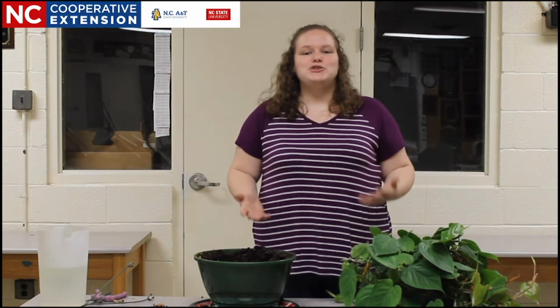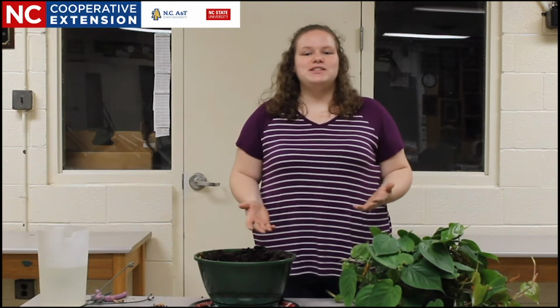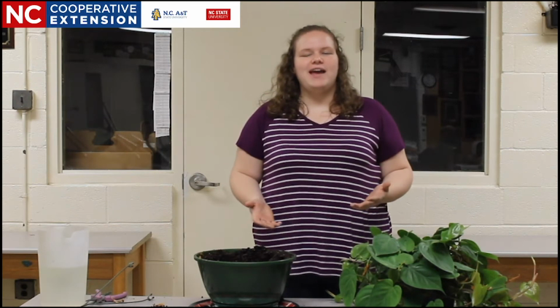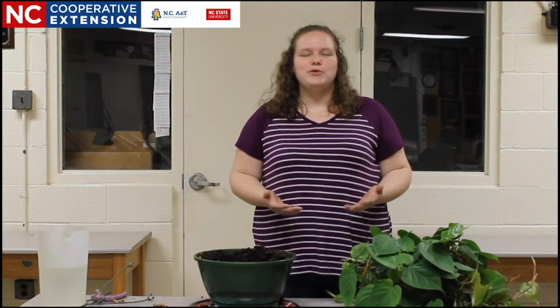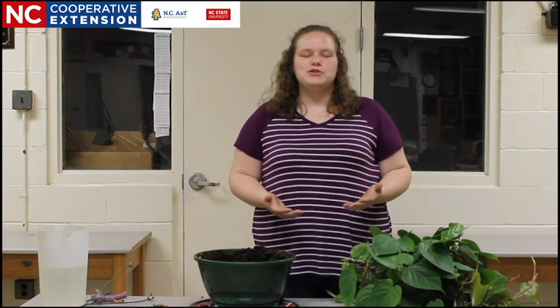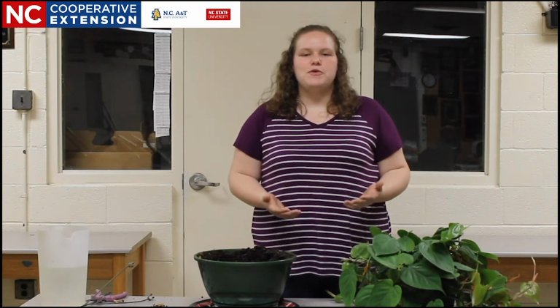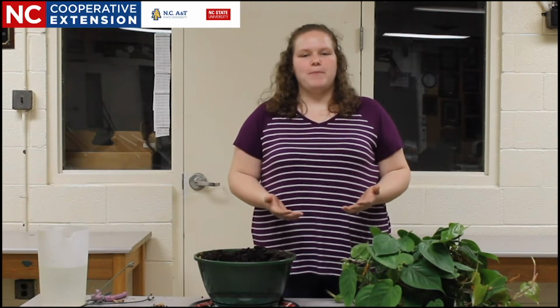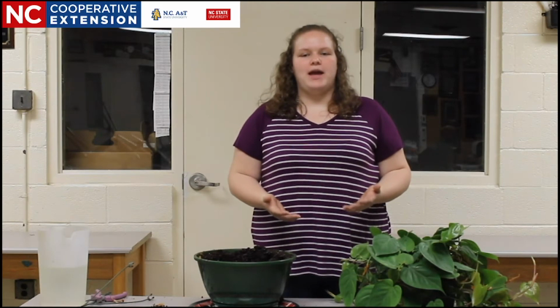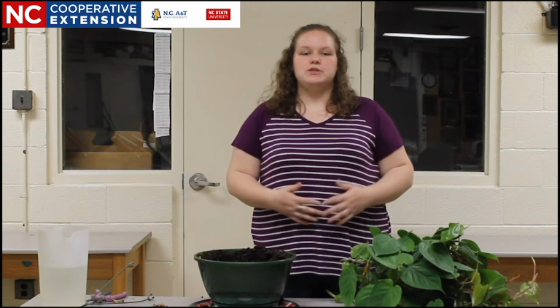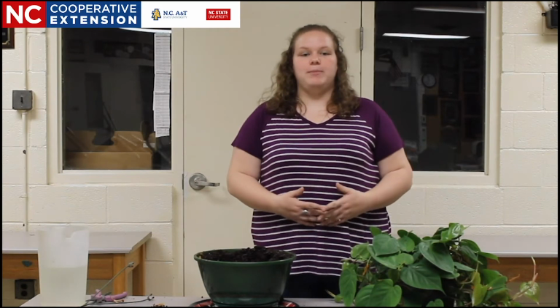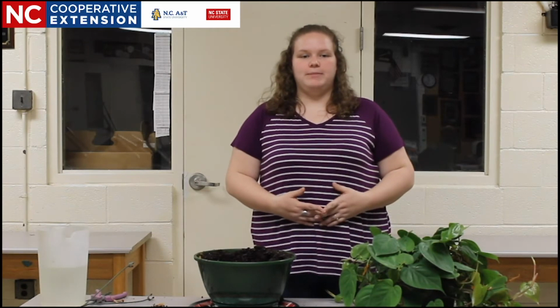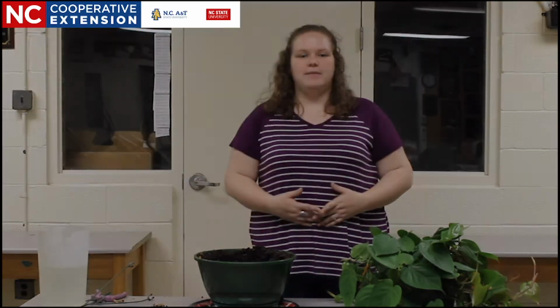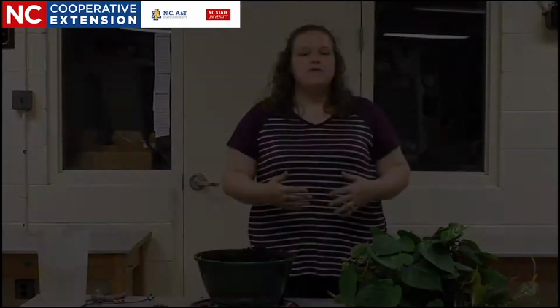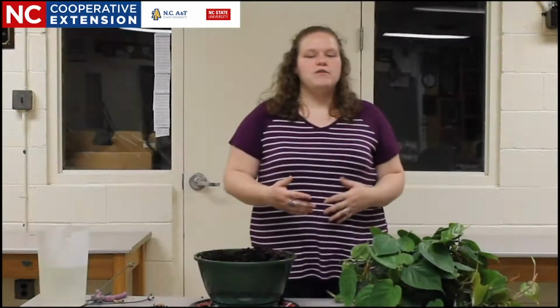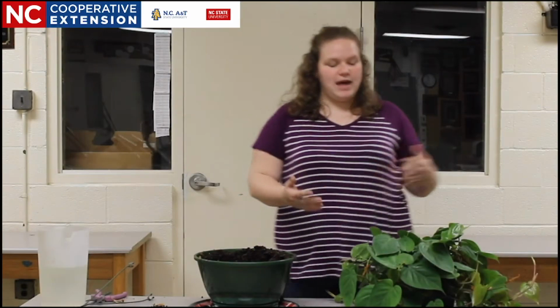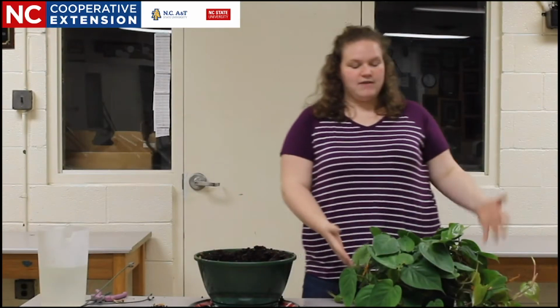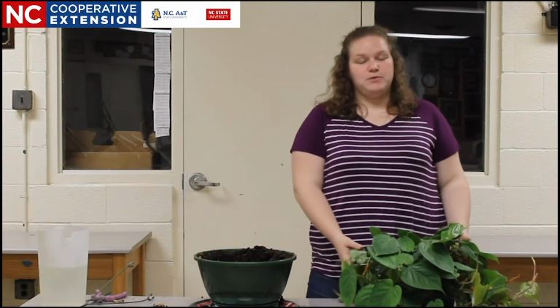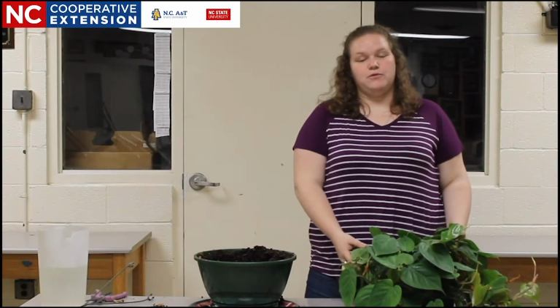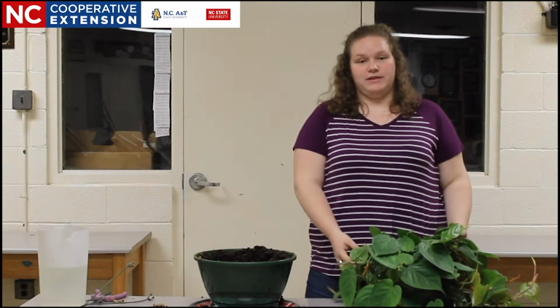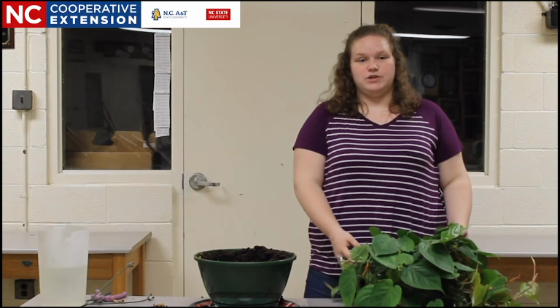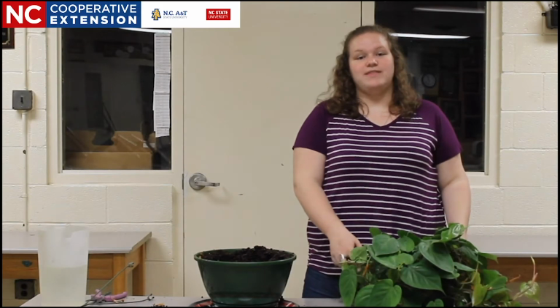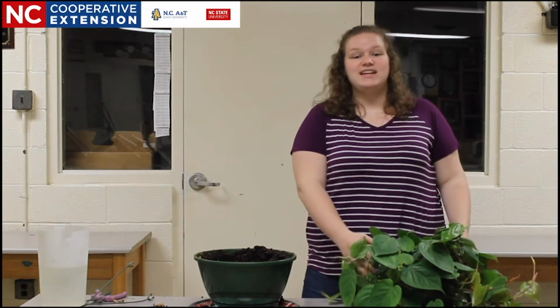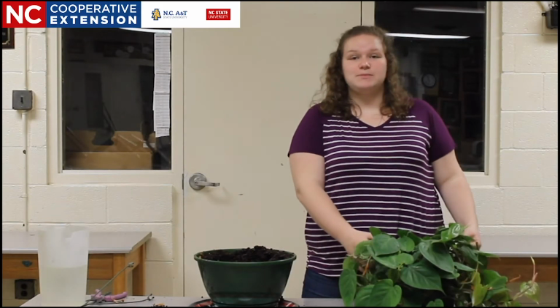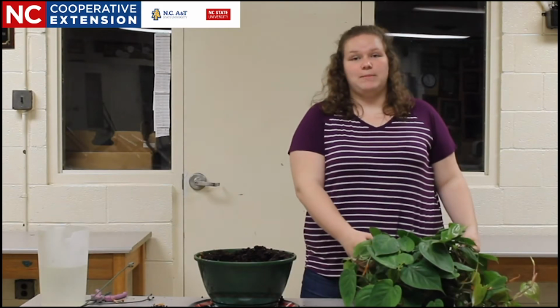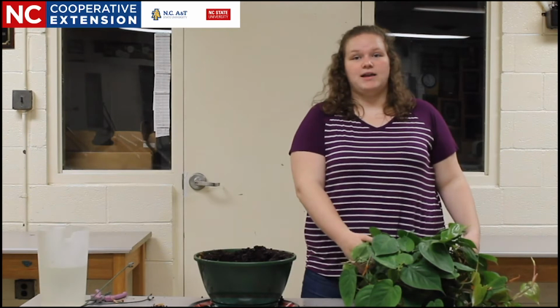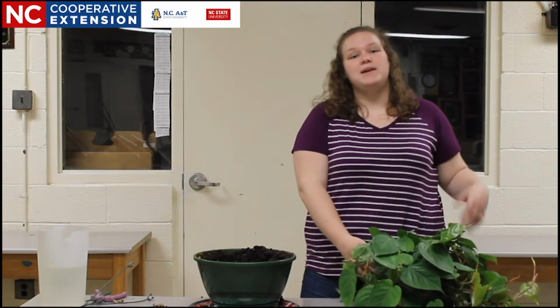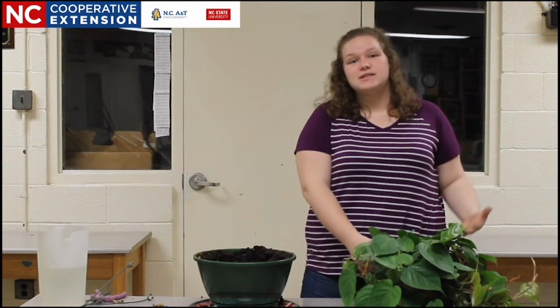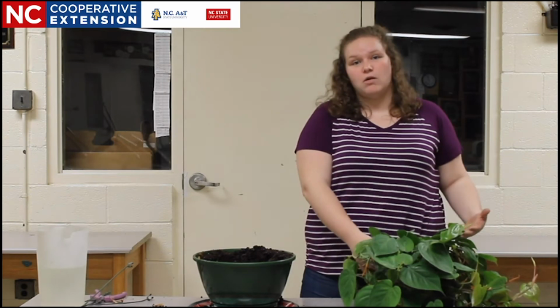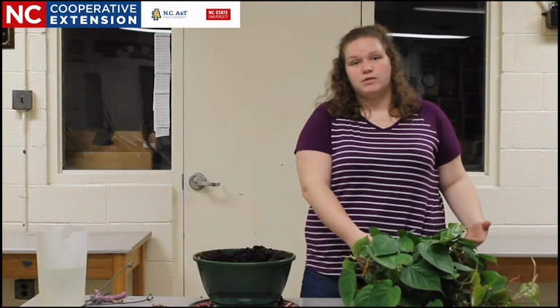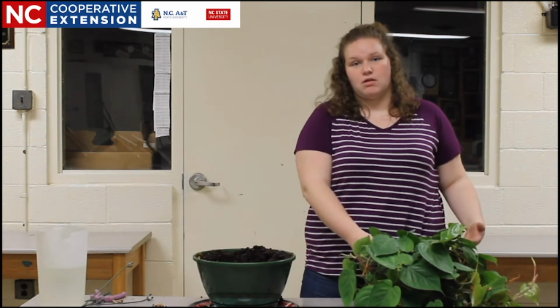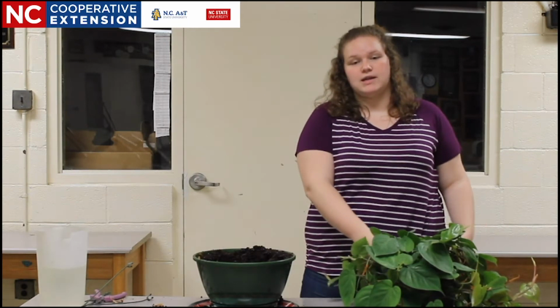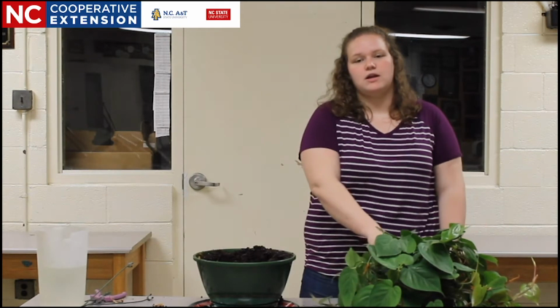So today I'm going to show you the proper way to repot a plant. In front of me I have a beautiful philodendron that needs to be repotted because it's outgrown its current container.